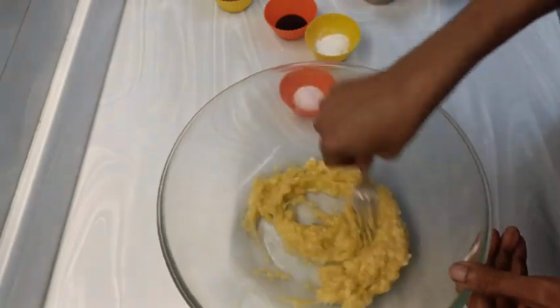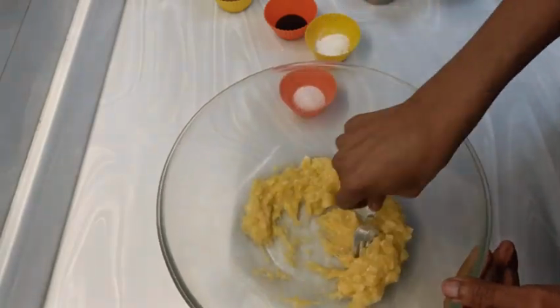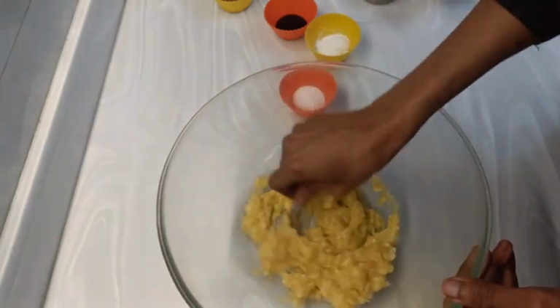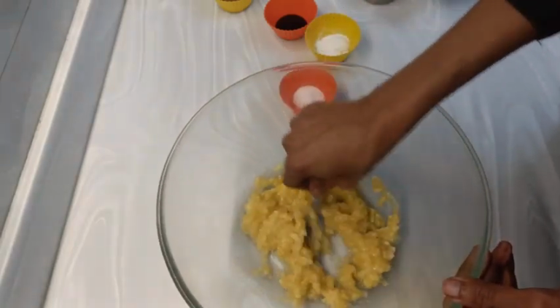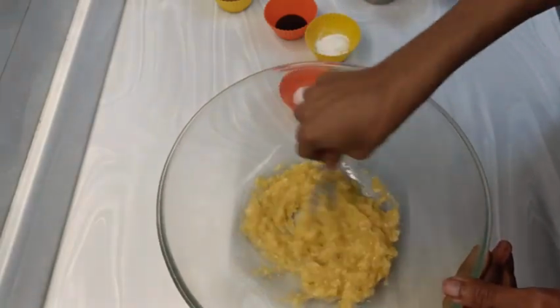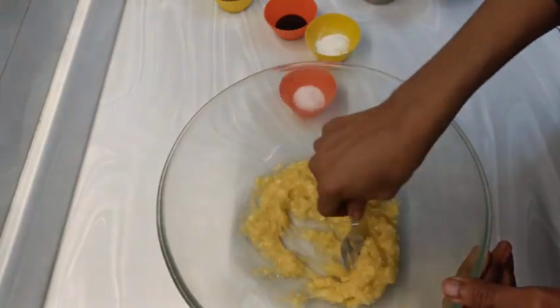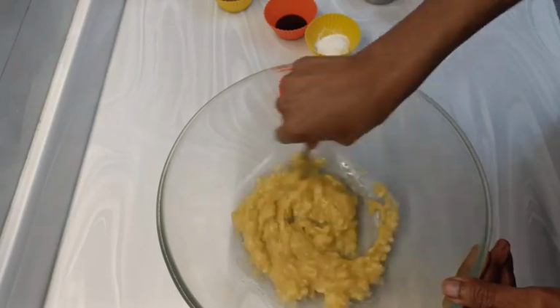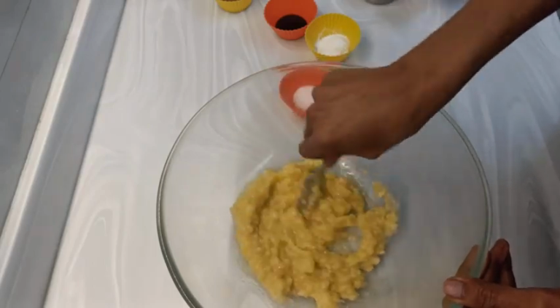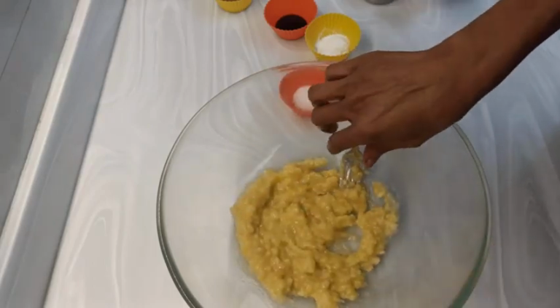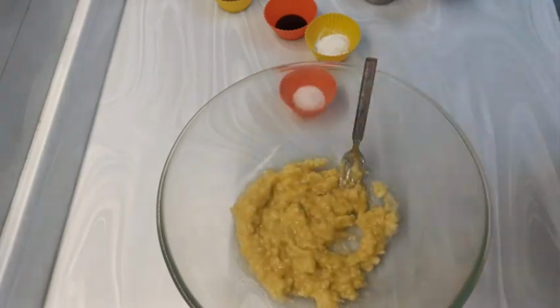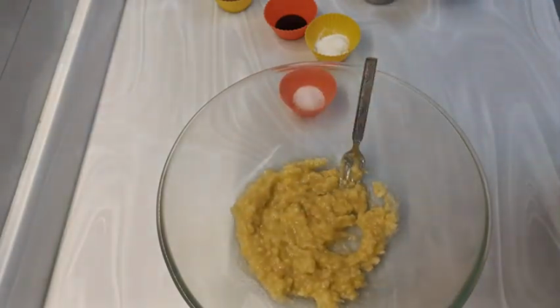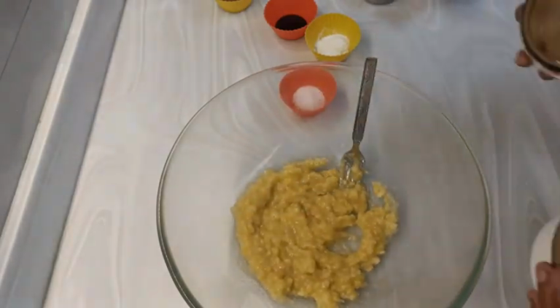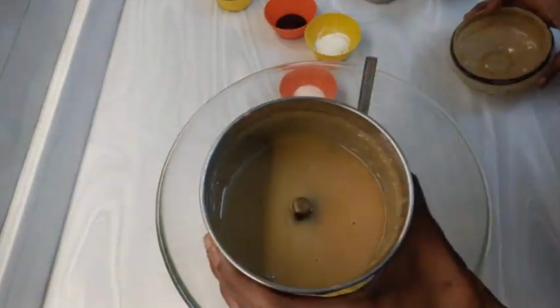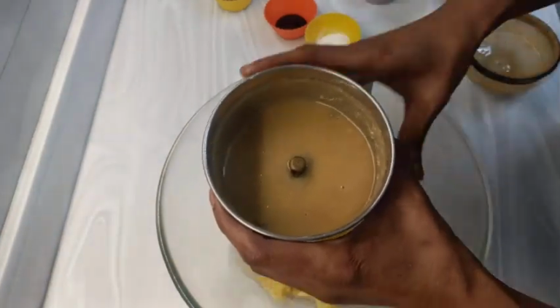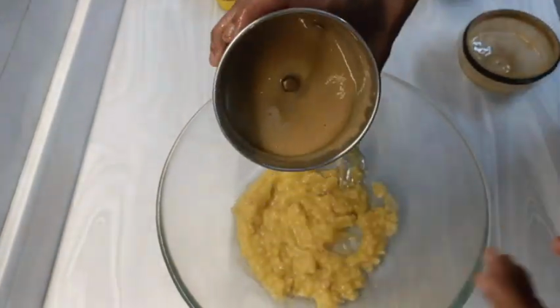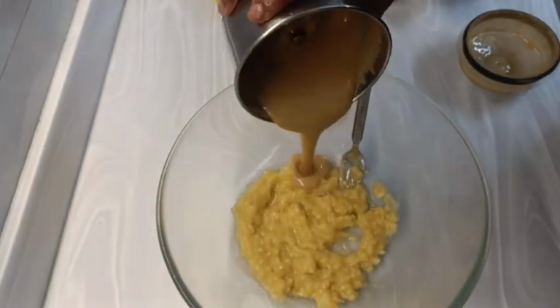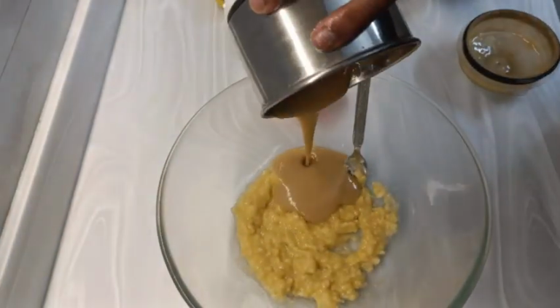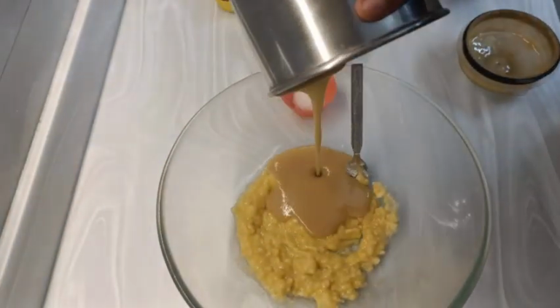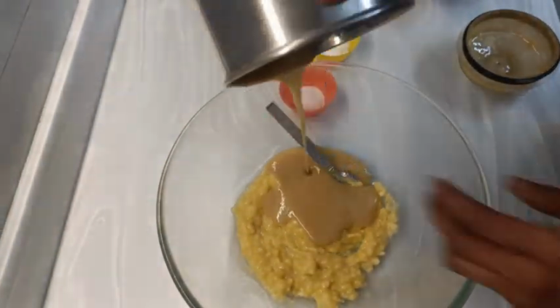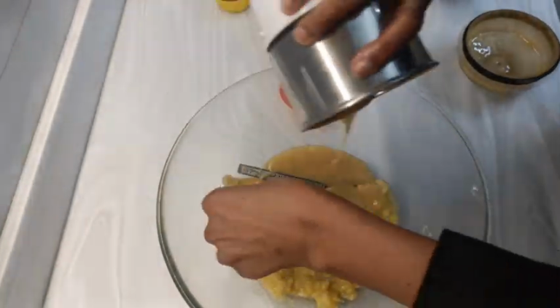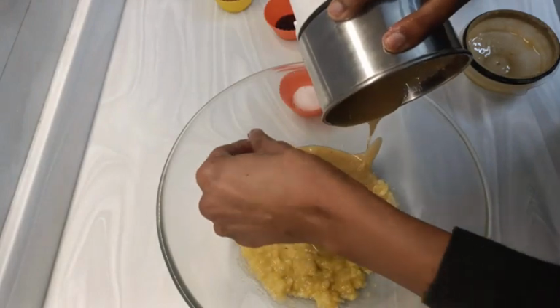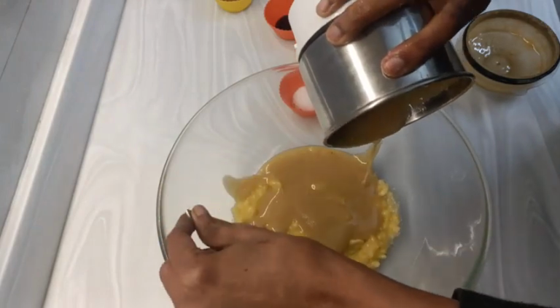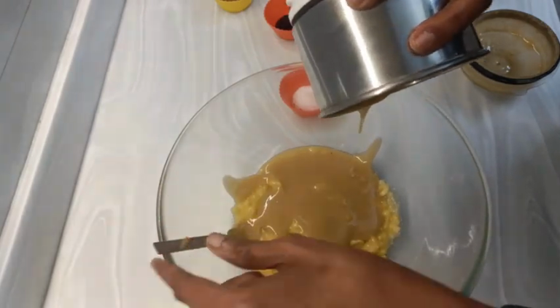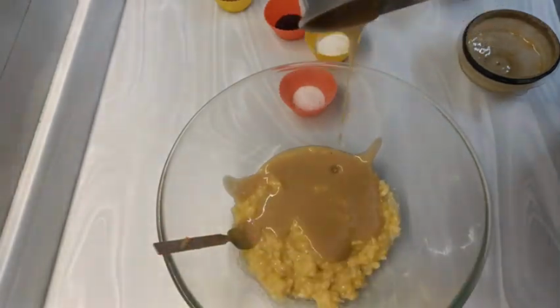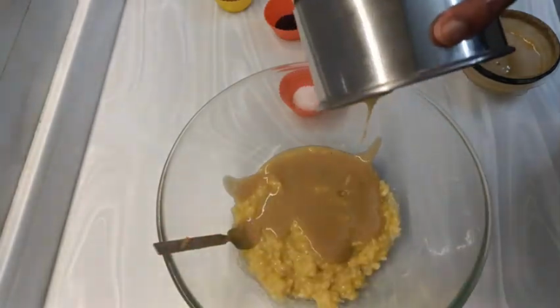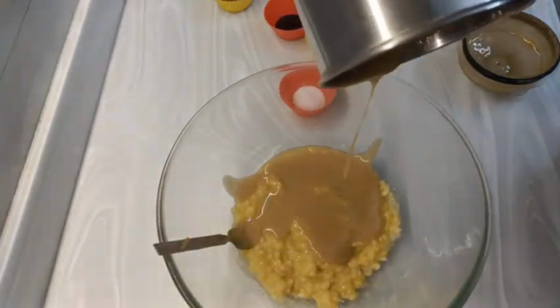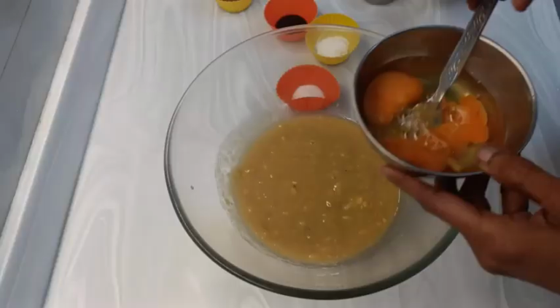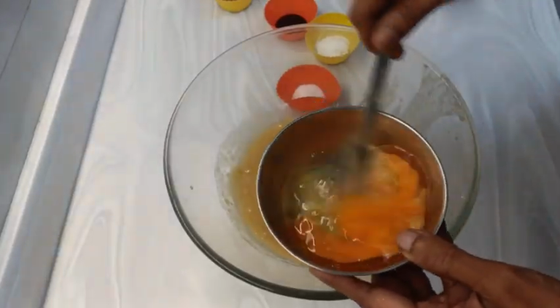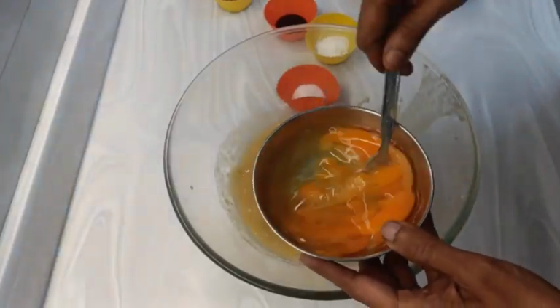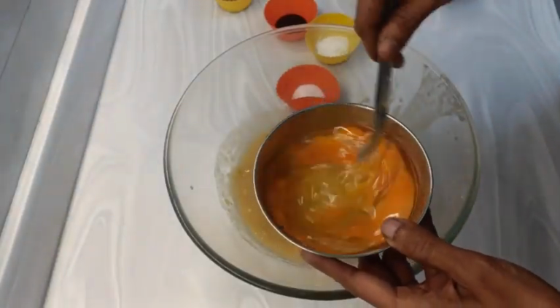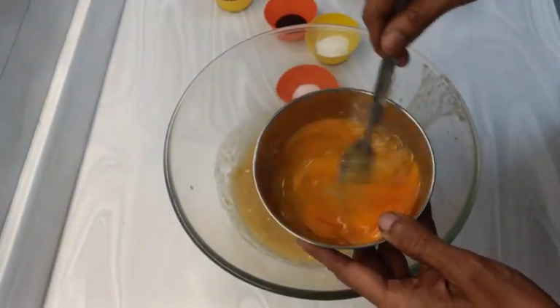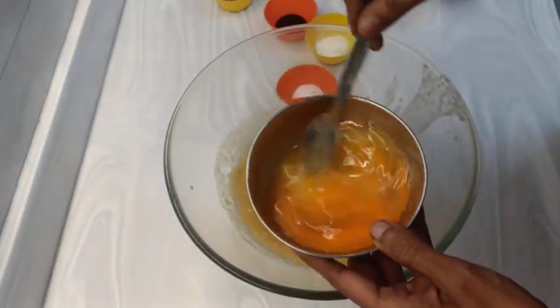You will see that even a hand mixer is not required. A whisk or a fork like this would do your job. So please do try out this healthy and filling recipe.